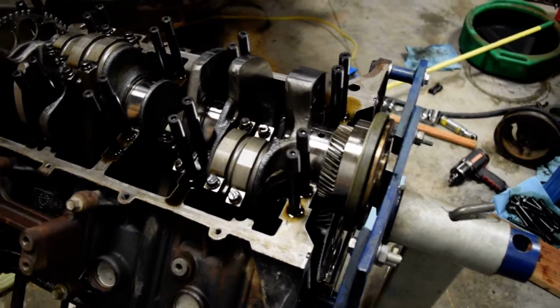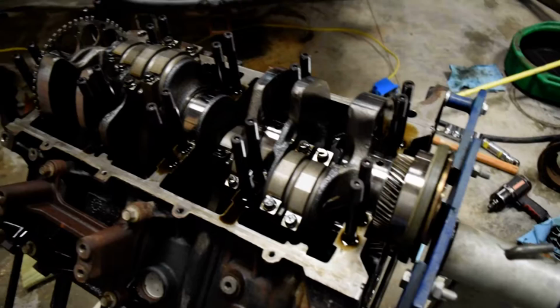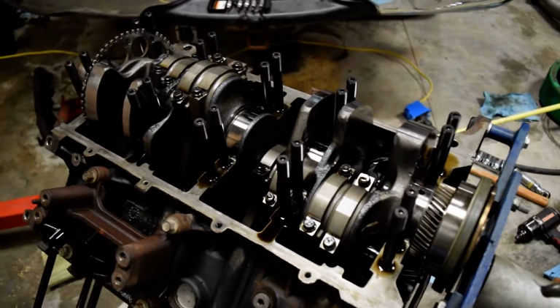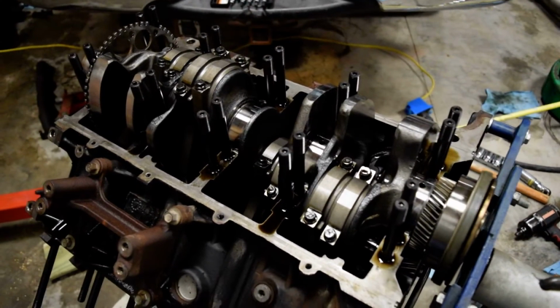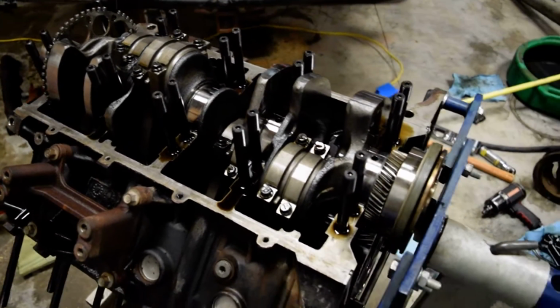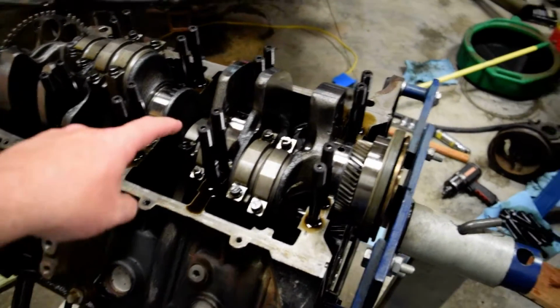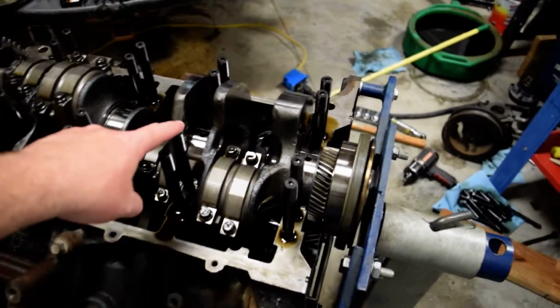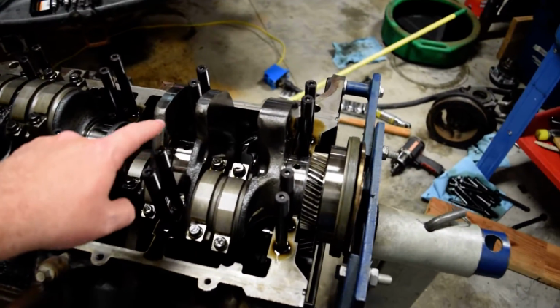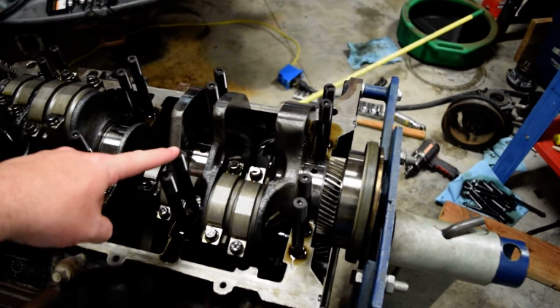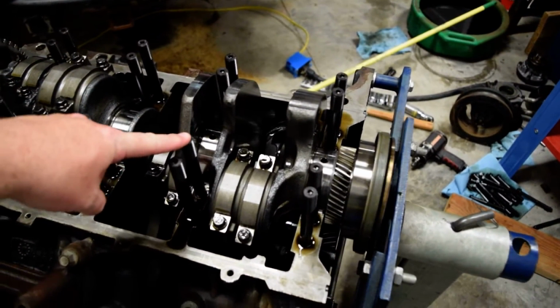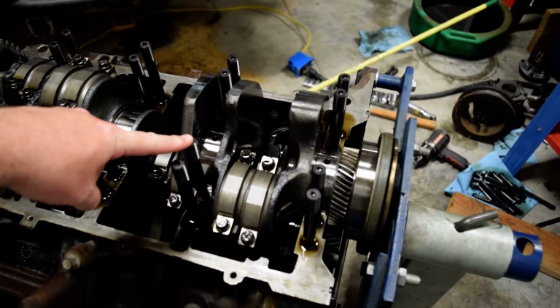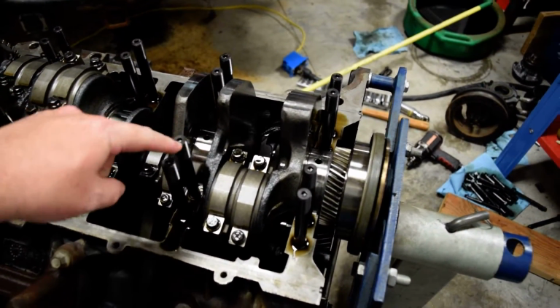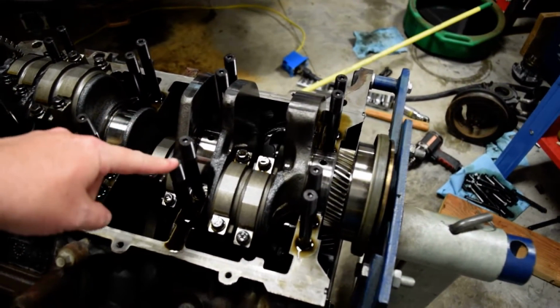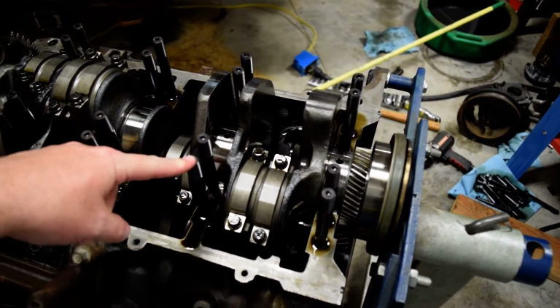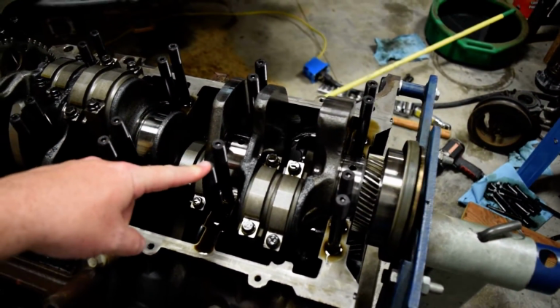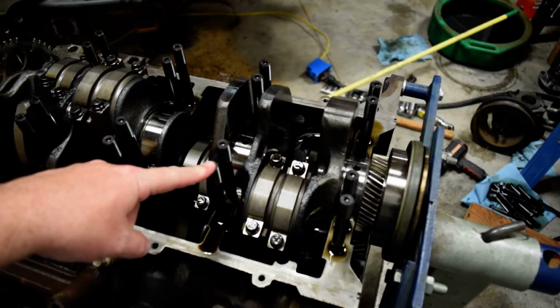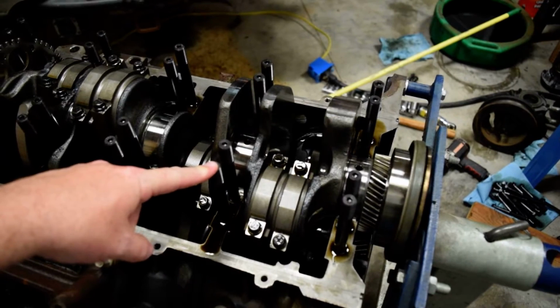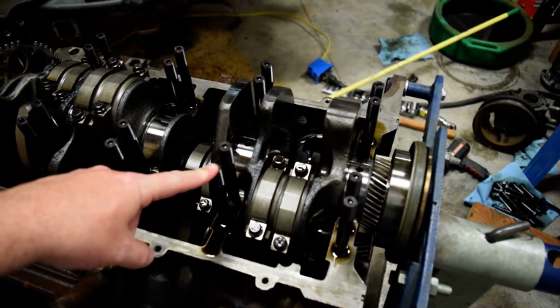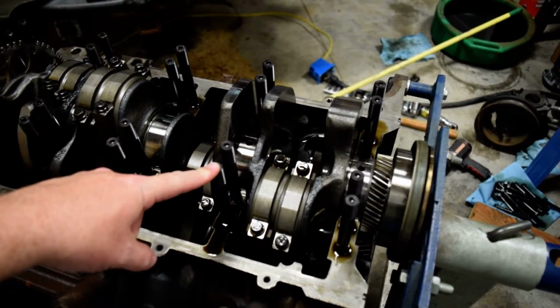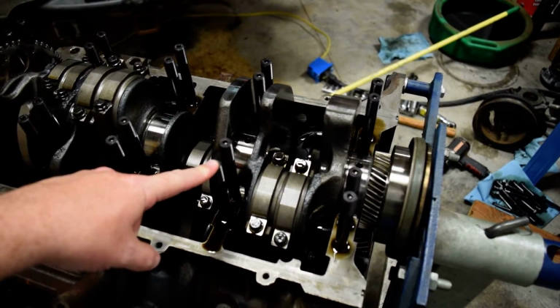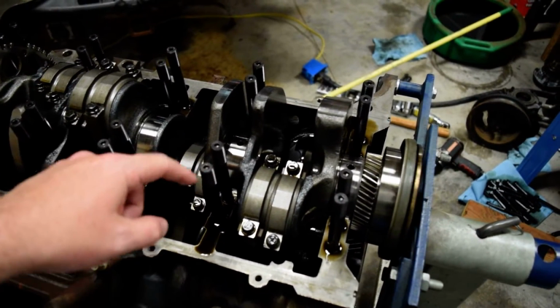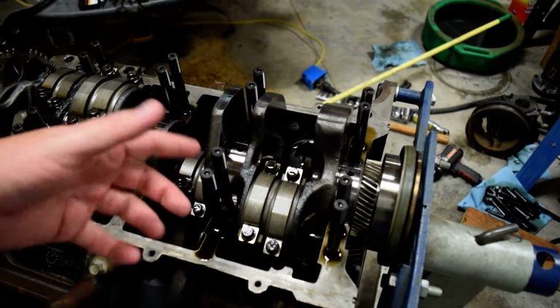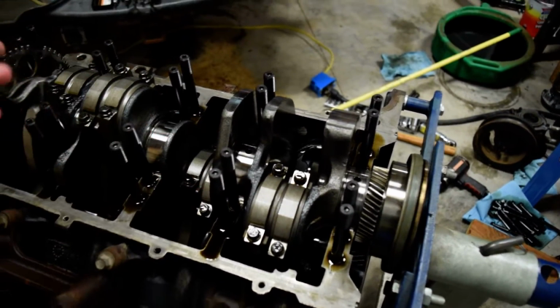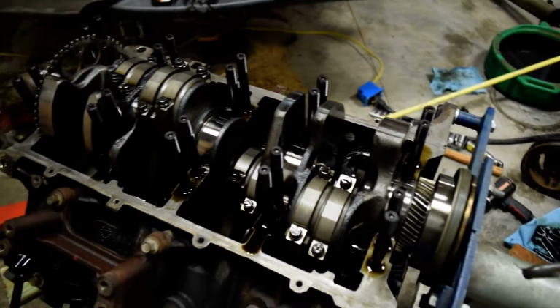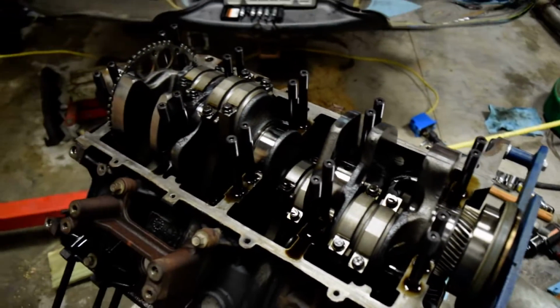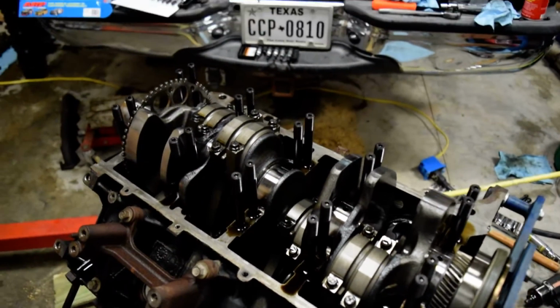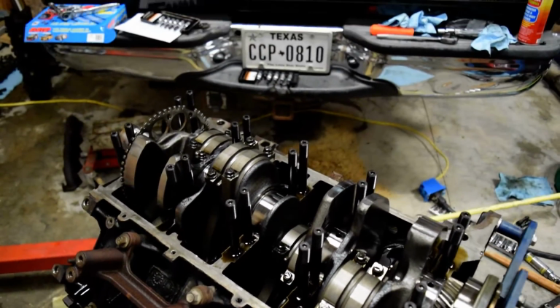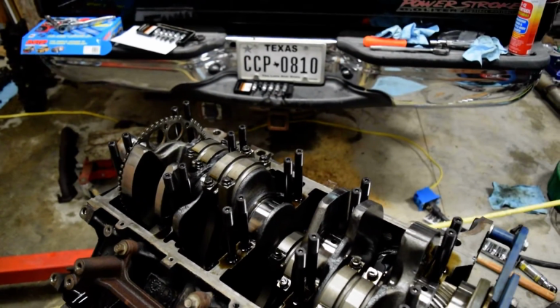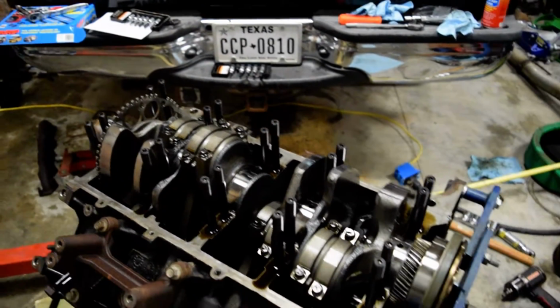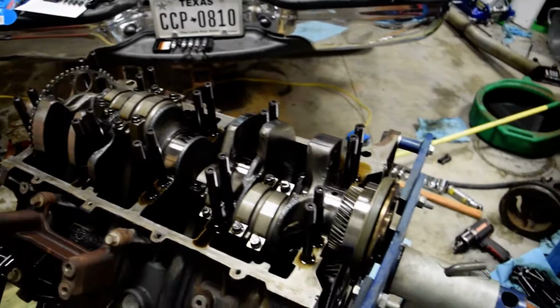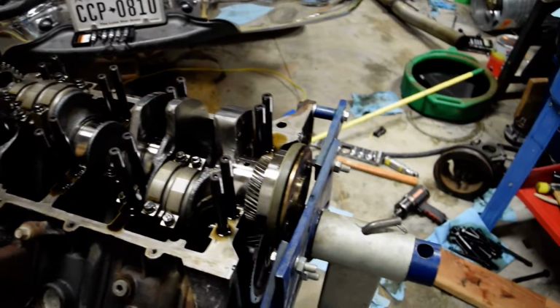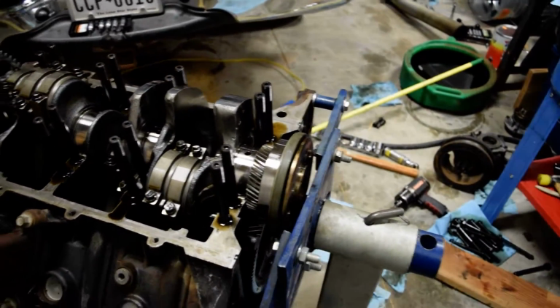I've got those installed. The longer ones go in the center, shorter ones go to the outside of the engine. You'll want to read that in the book — definitely want to get the book and make sure you do this right.